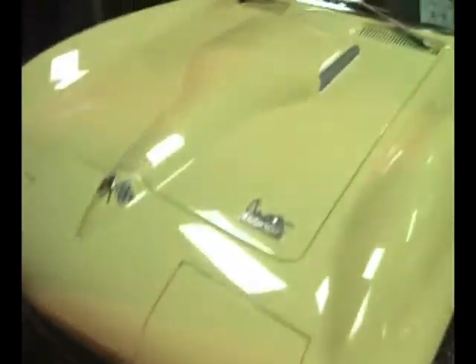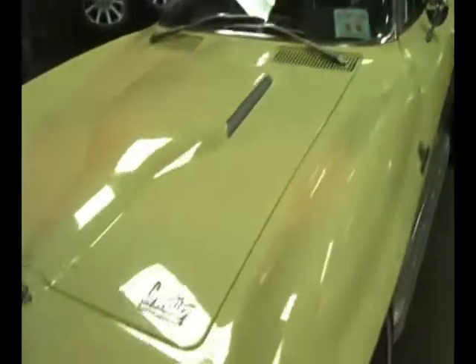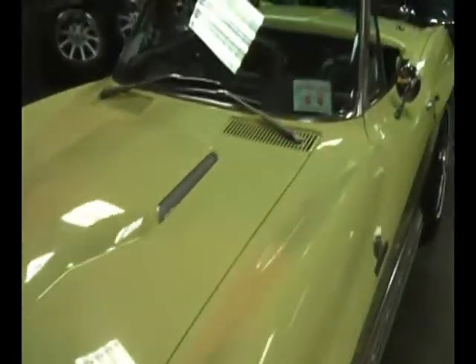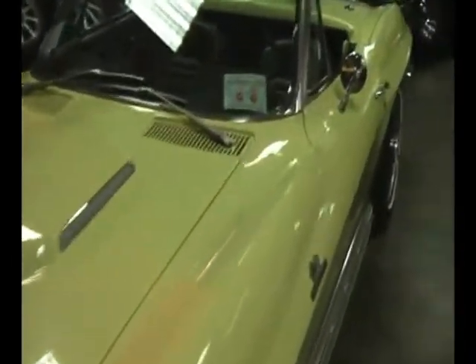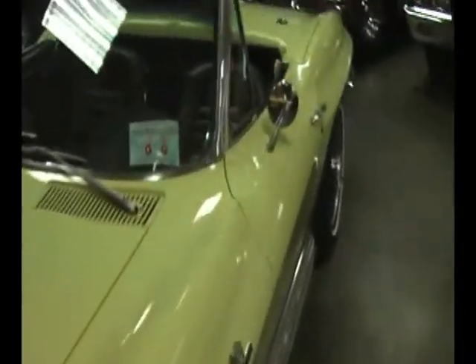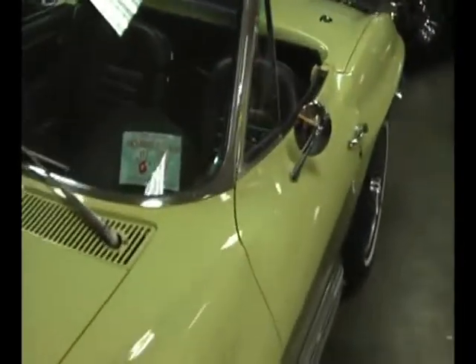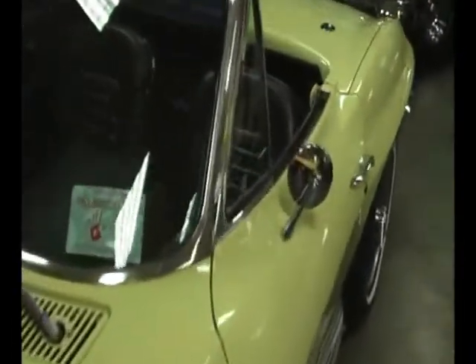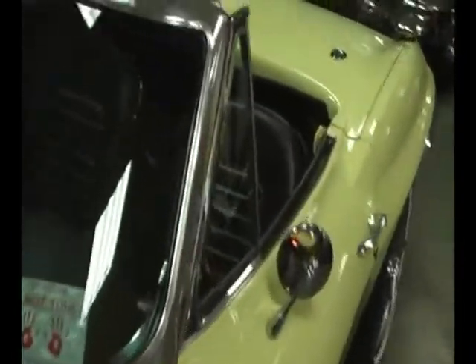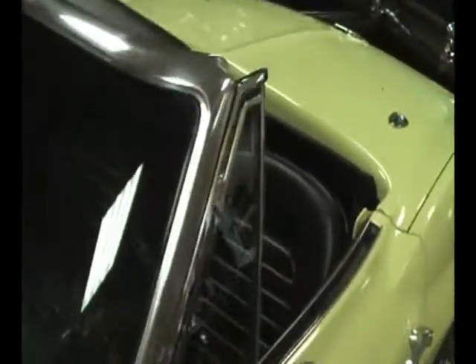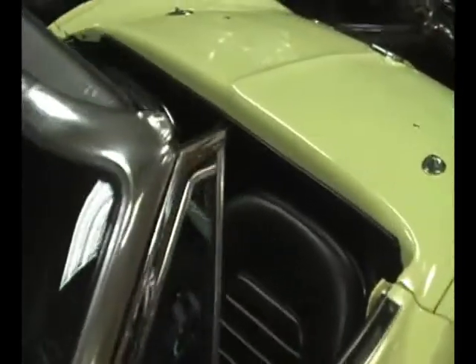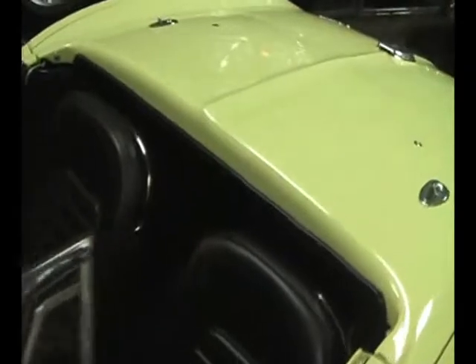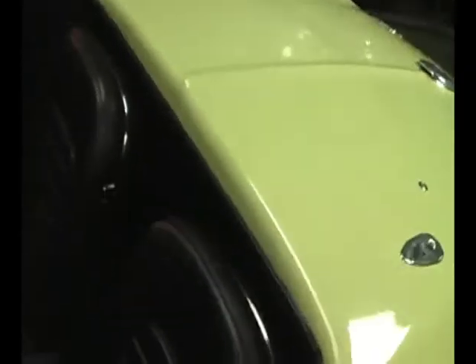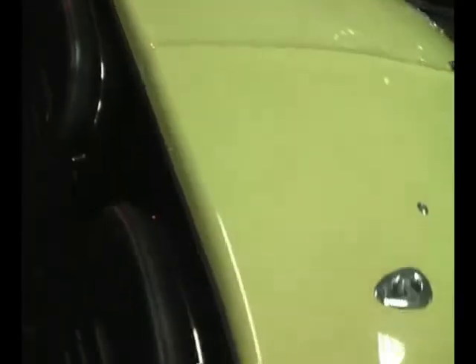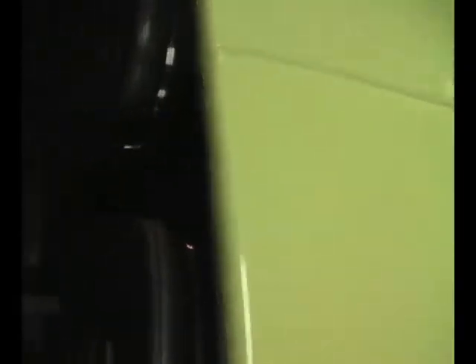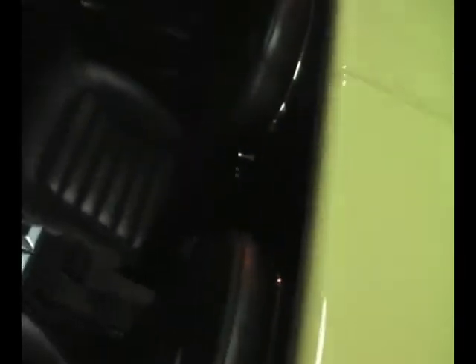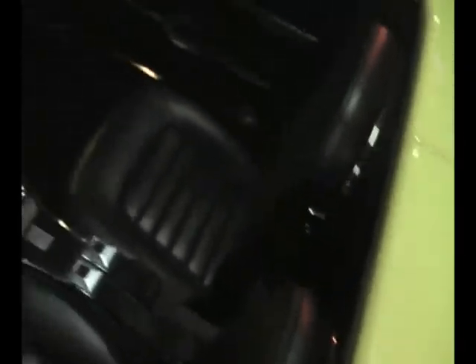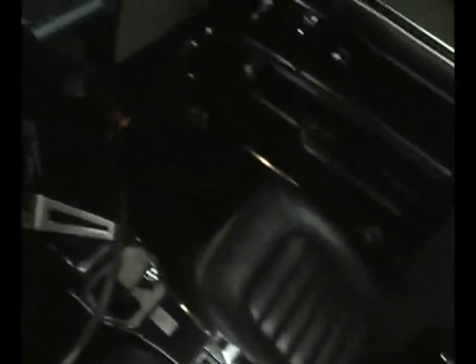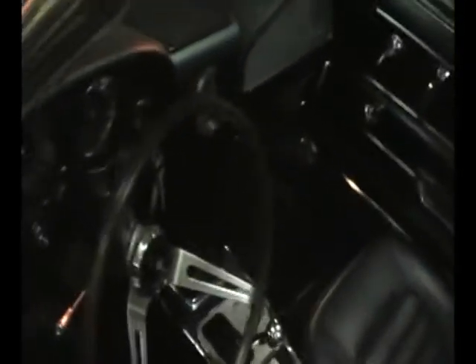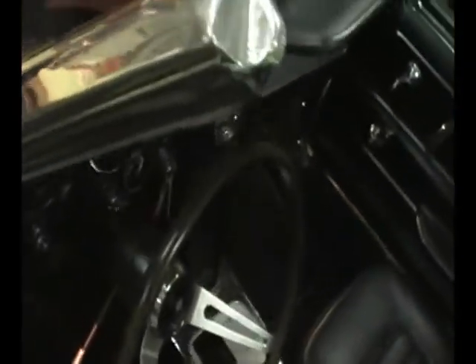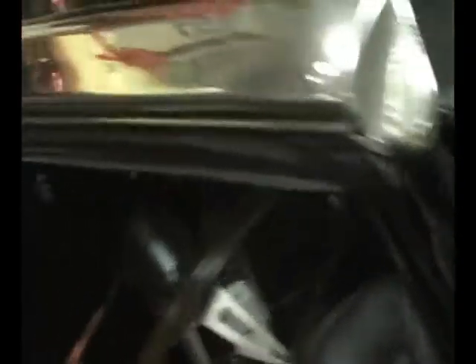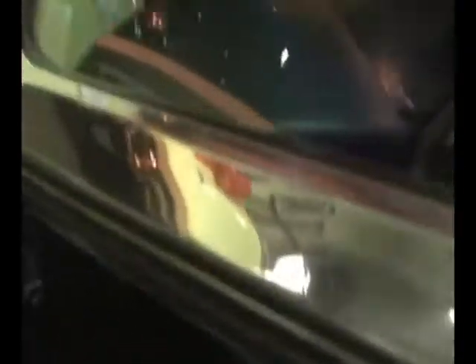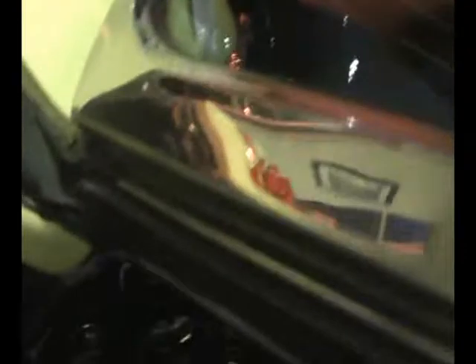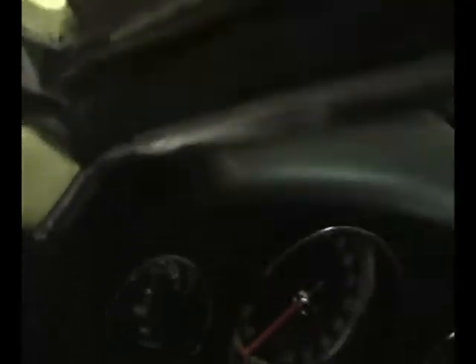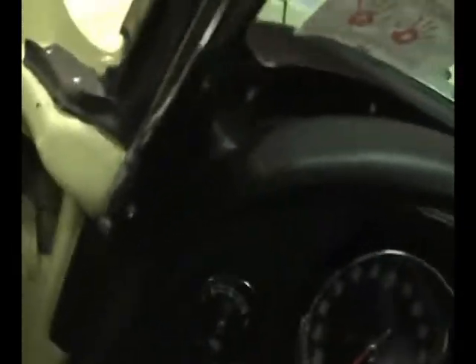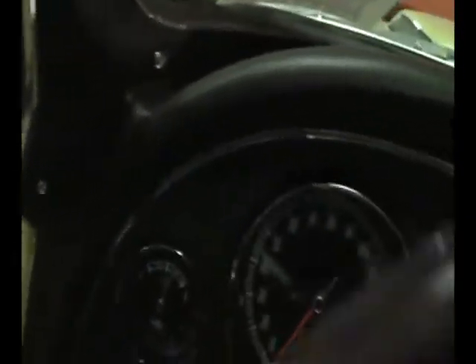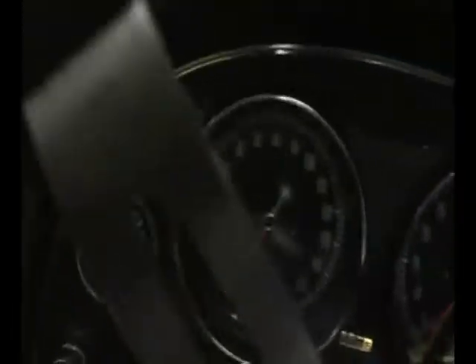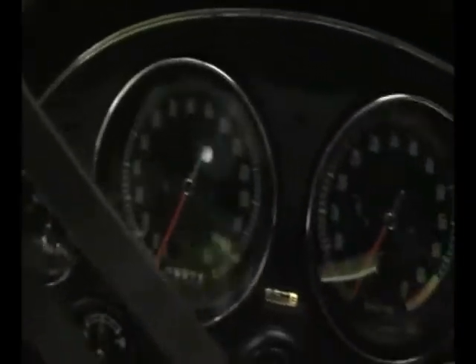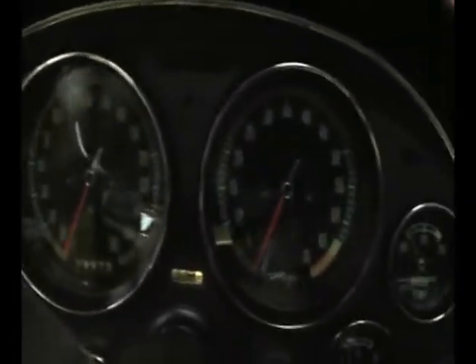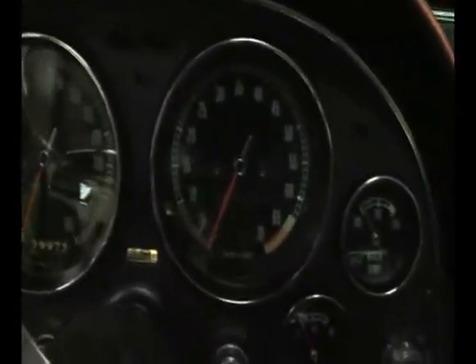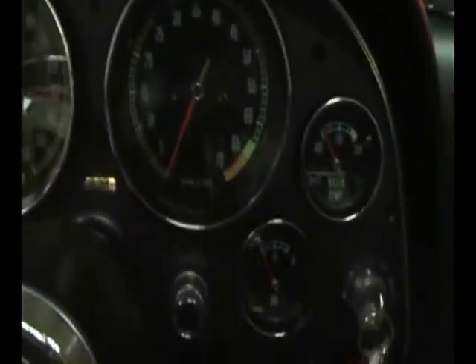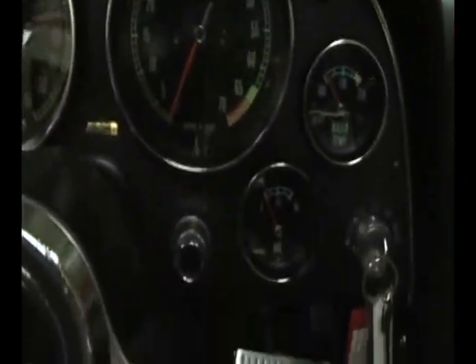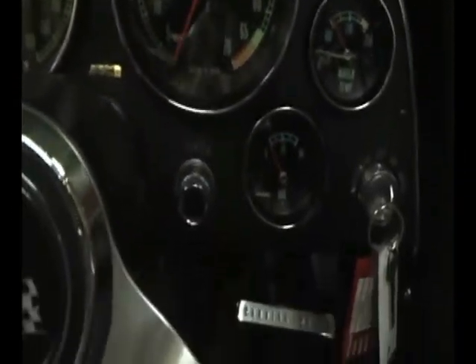This is a rare car — not only is it numbers matching, it is a rare radio and heater delete car from the factory. So it was ordered with no heater. Obviously a southern car.